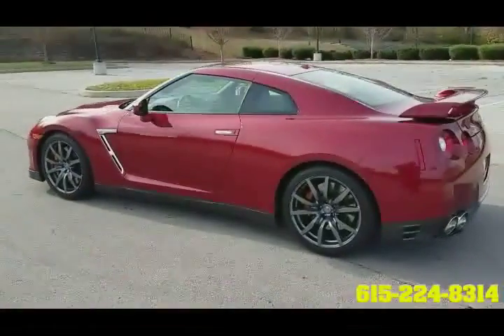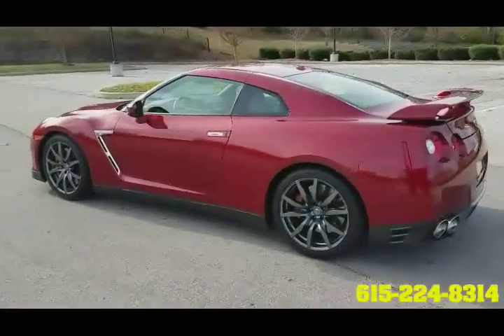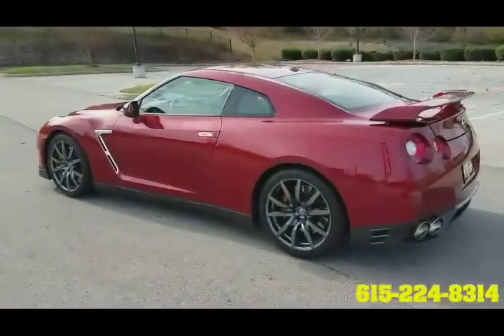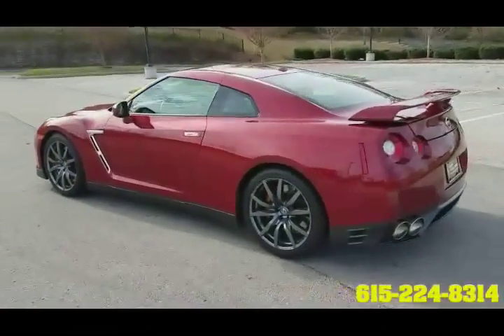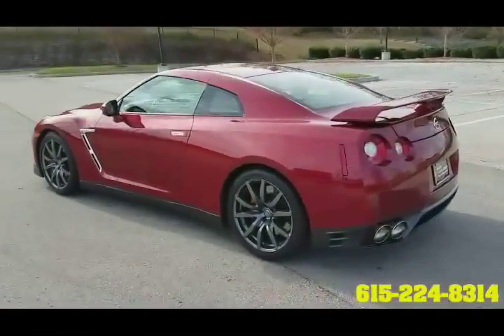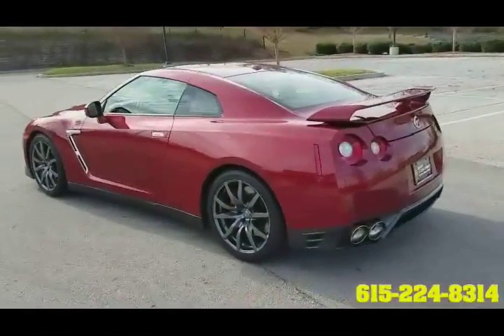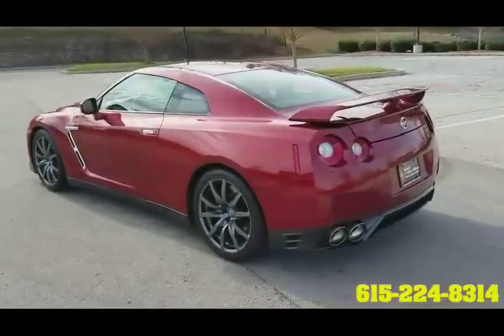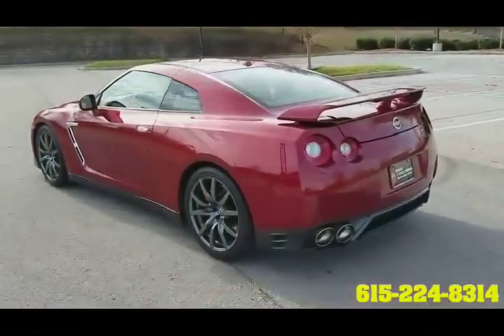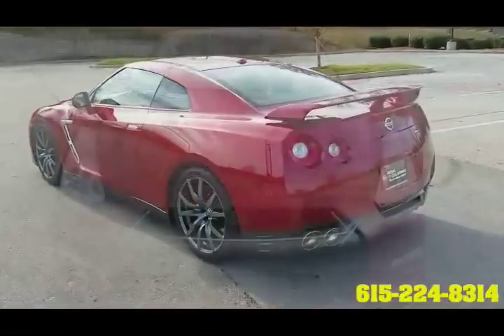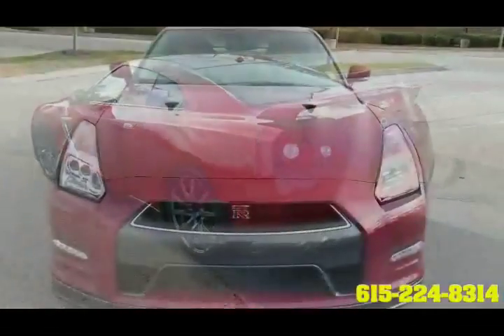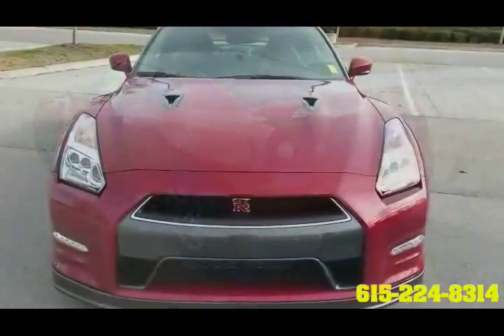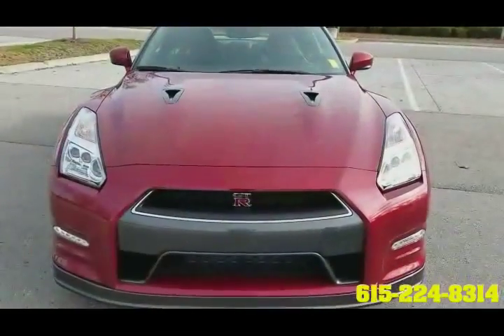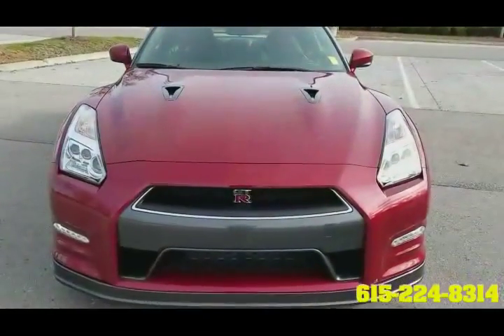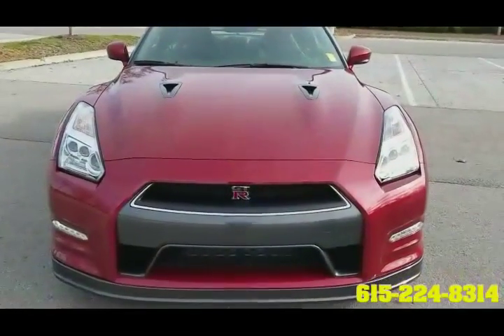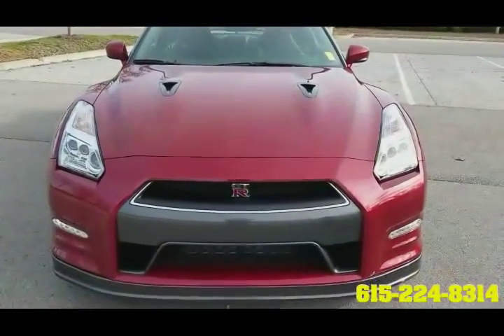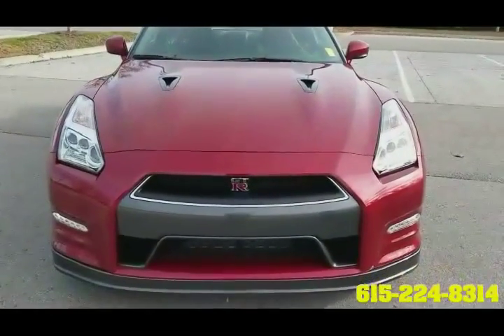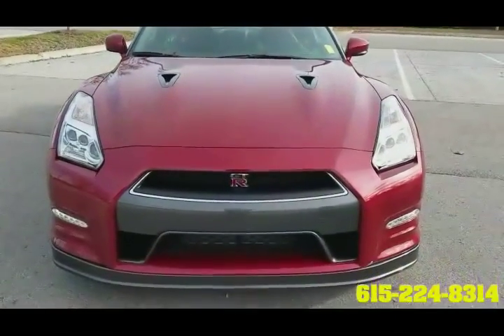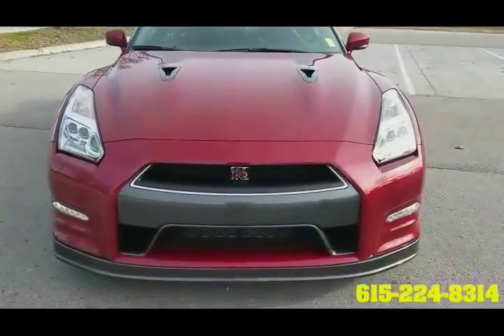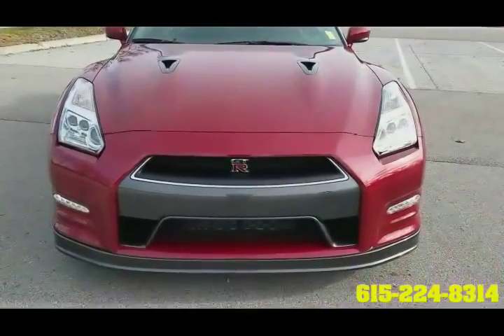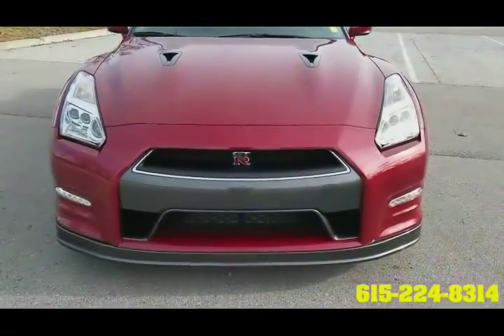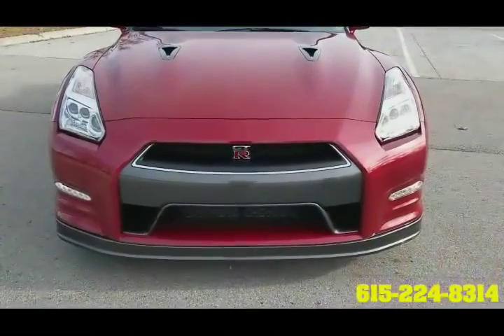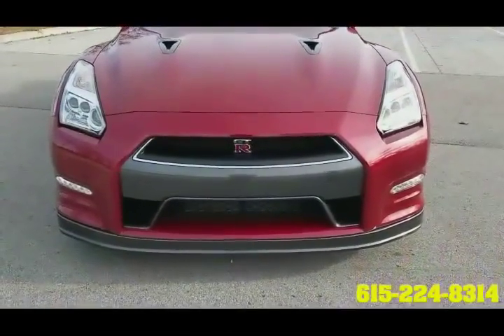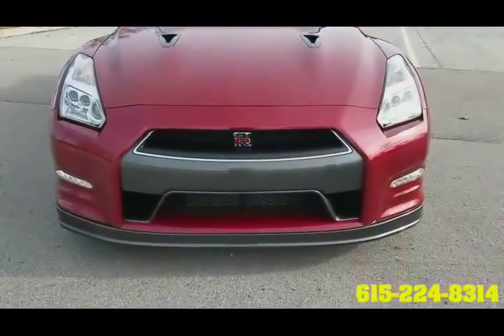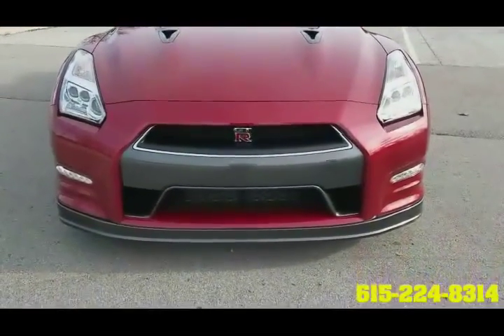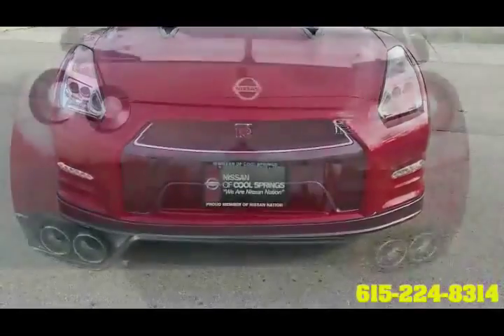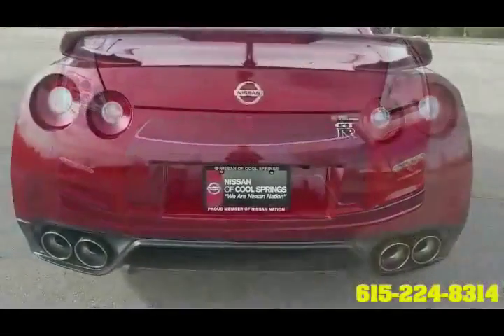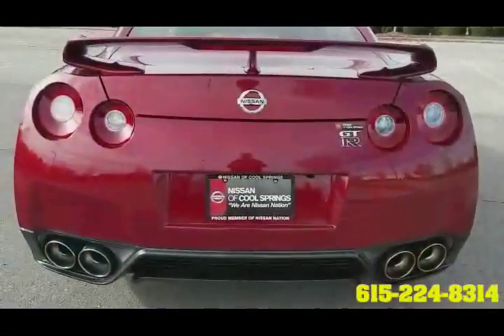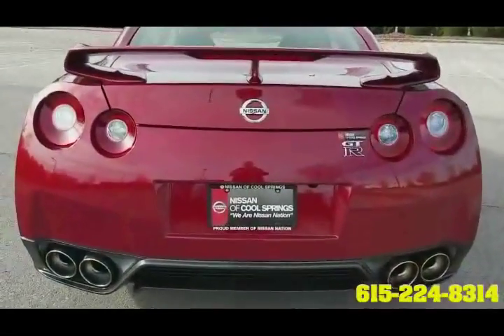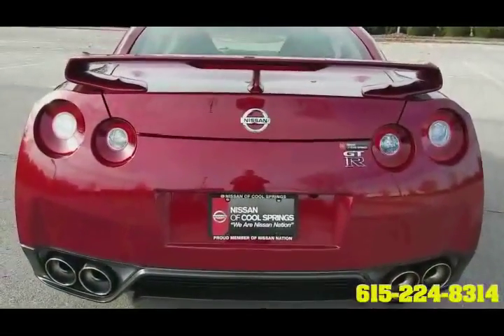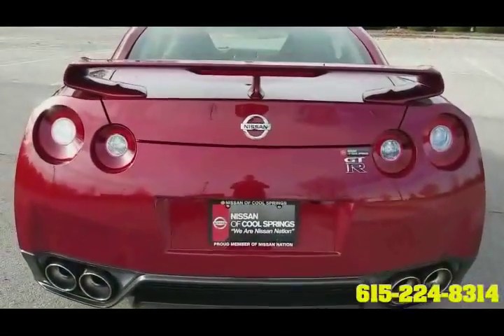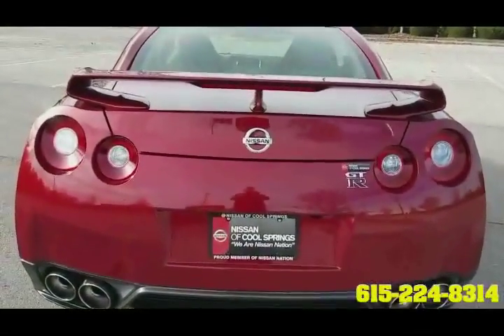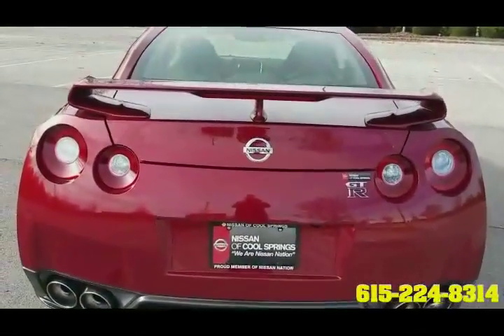This is a pre-owned 2015 Nissan GTR Premium and has just 3,500 miles on it. This is a premium vehicle in new condition without the window sticker price.